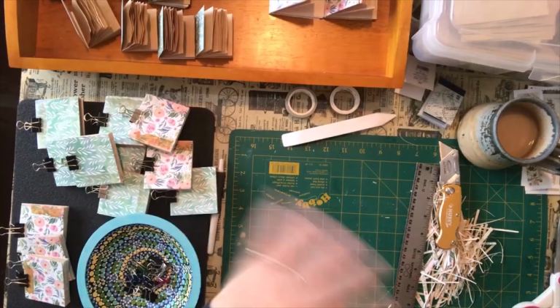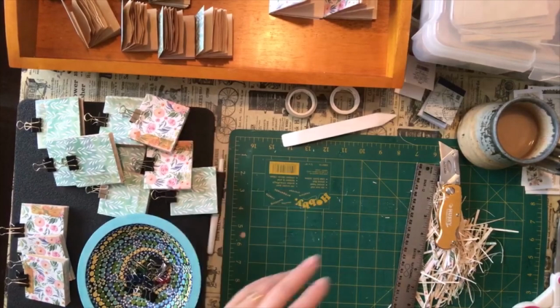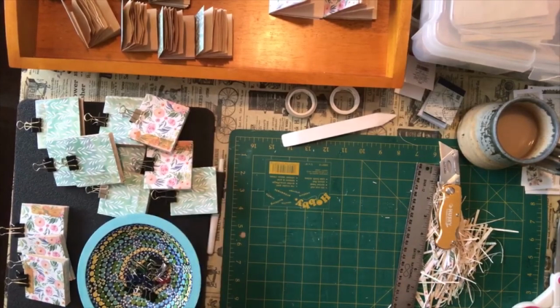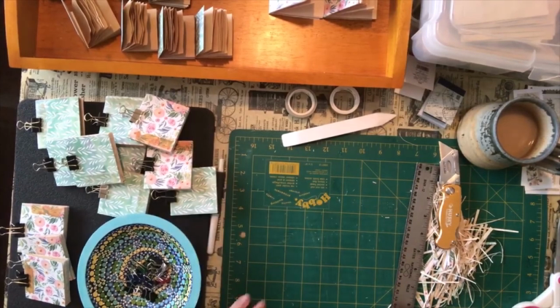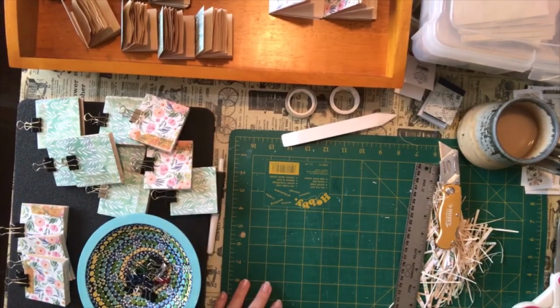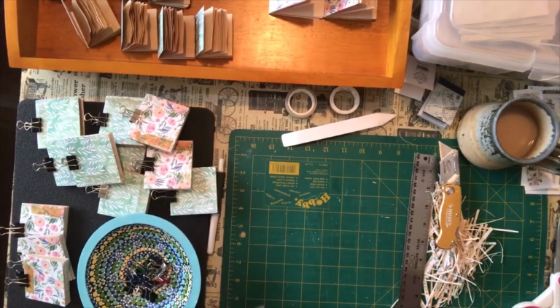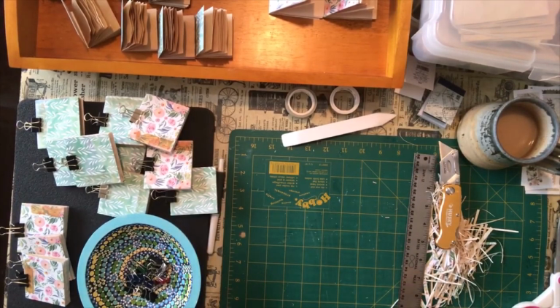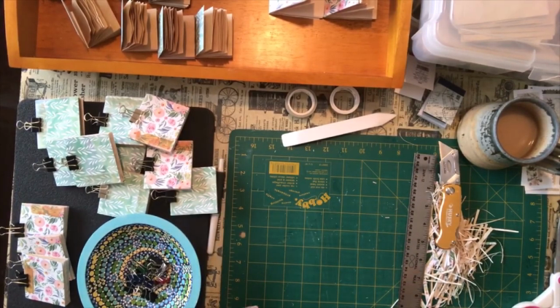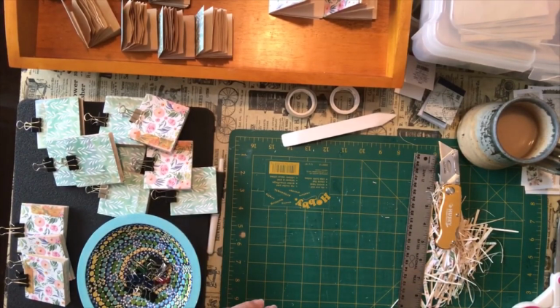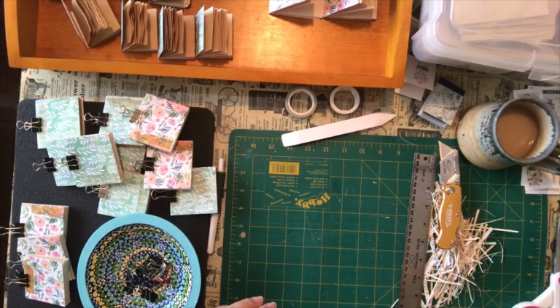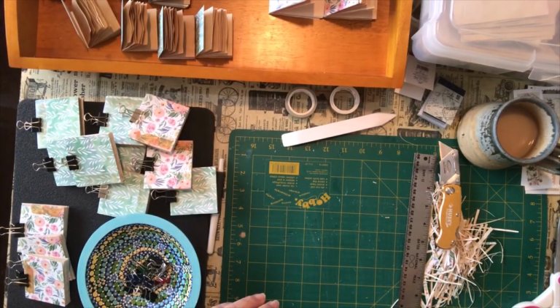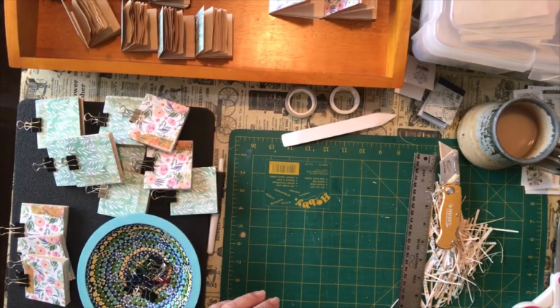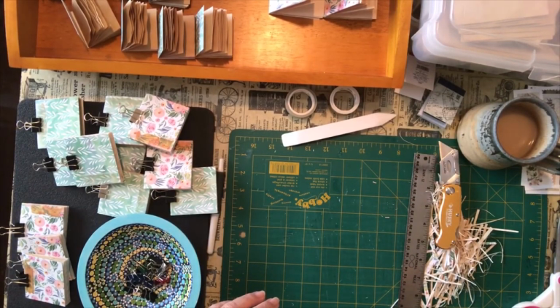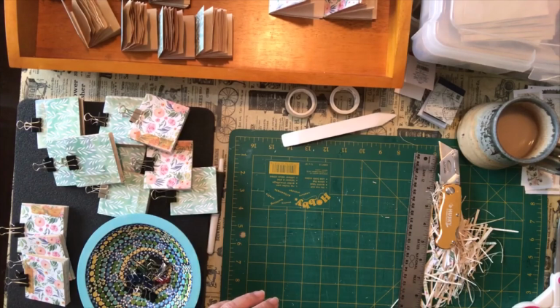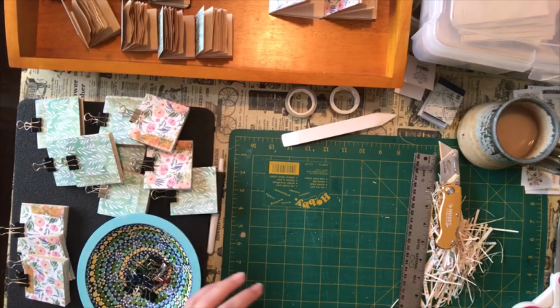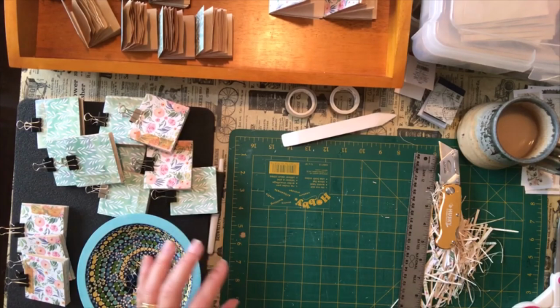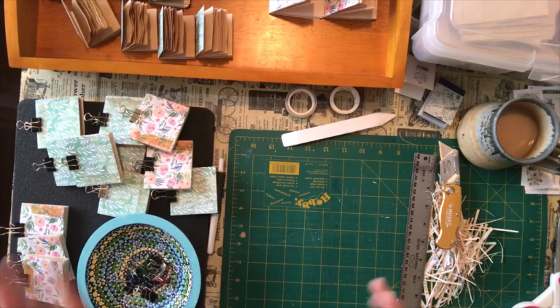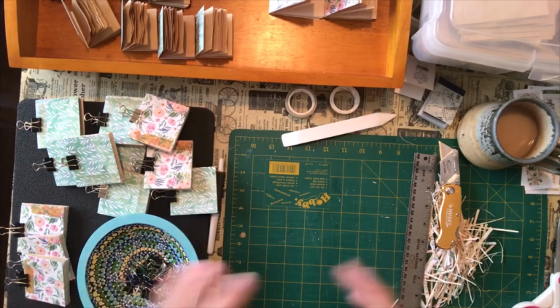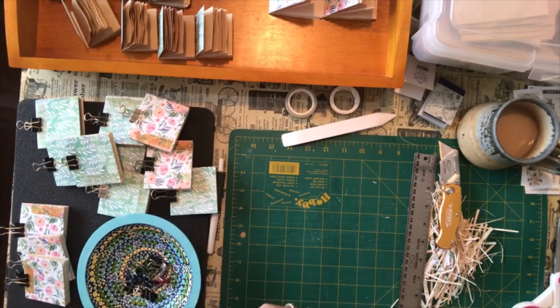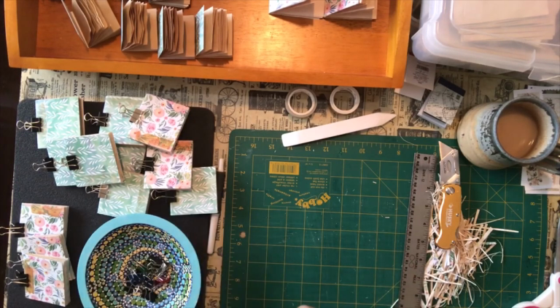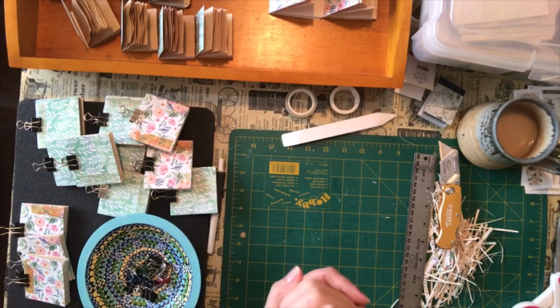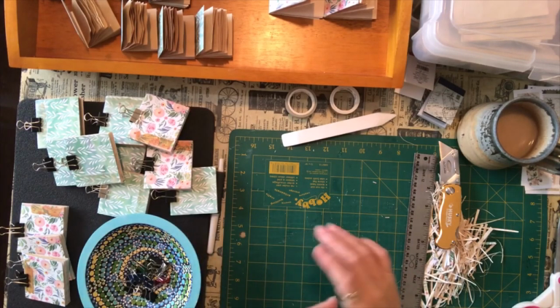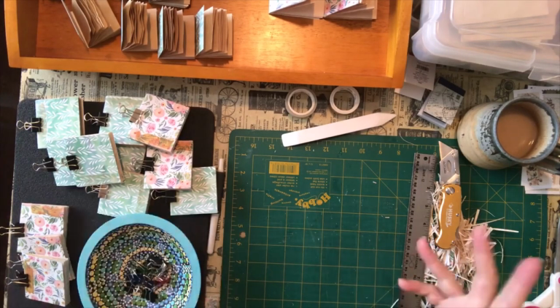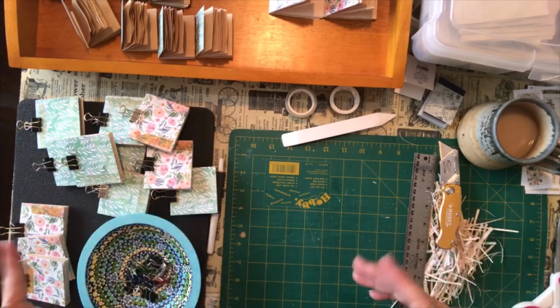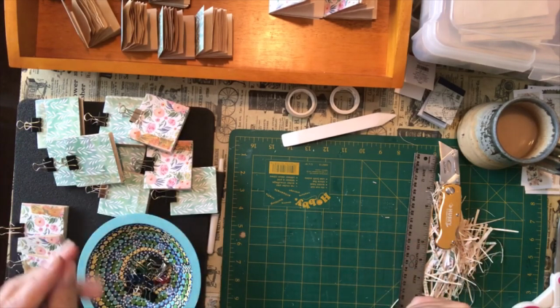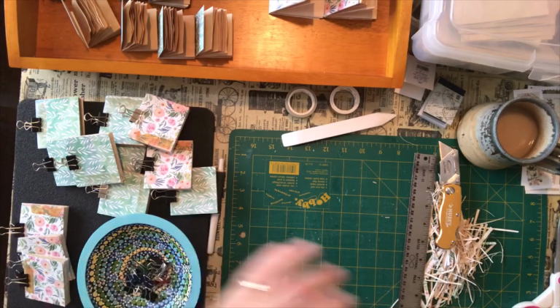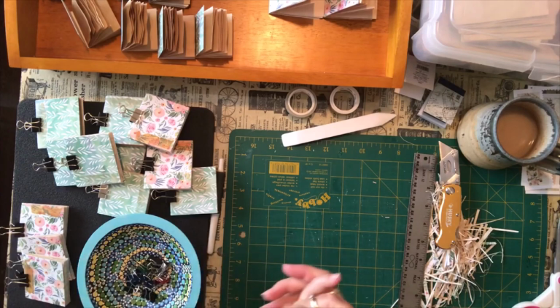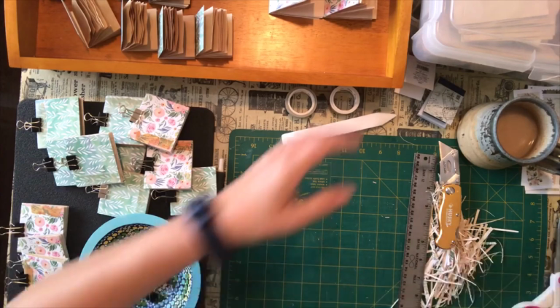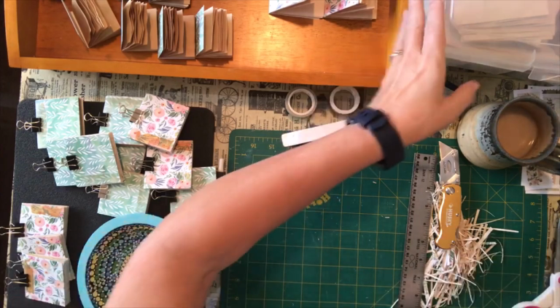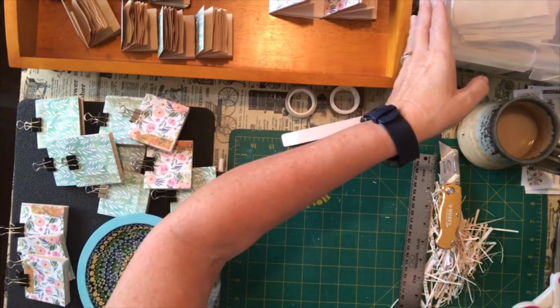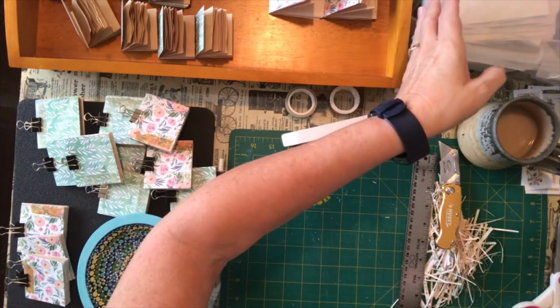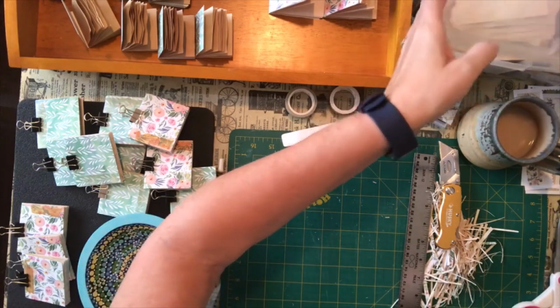Hi there and welcome to Darlene's Creative Studio. Today I am just playing with some scraps from some of my scrap bins. I thought I would turn on the camera while I was playing along and show you what I'm working on.